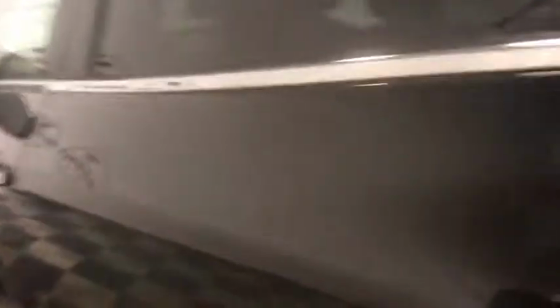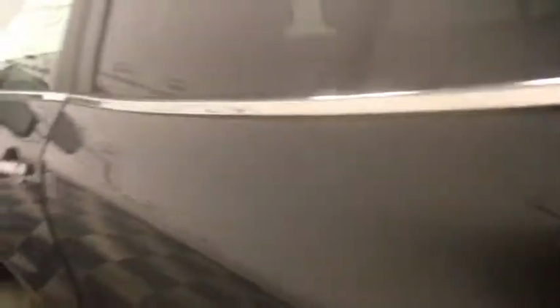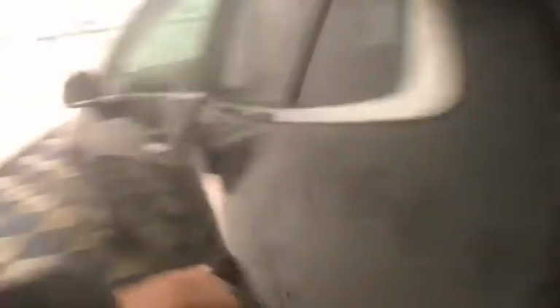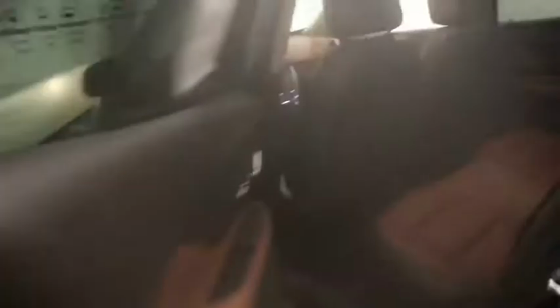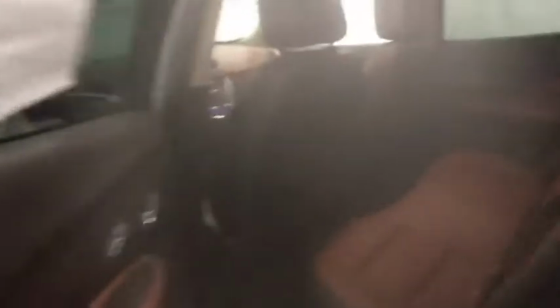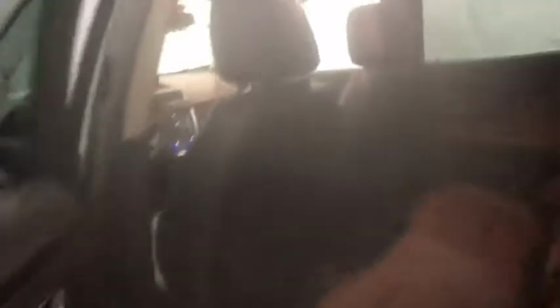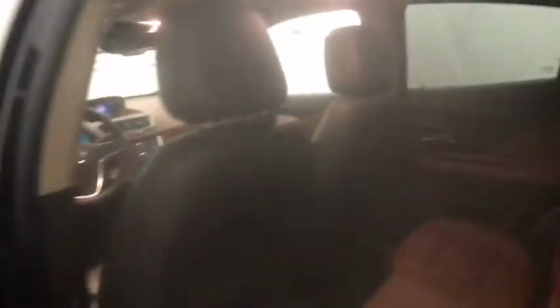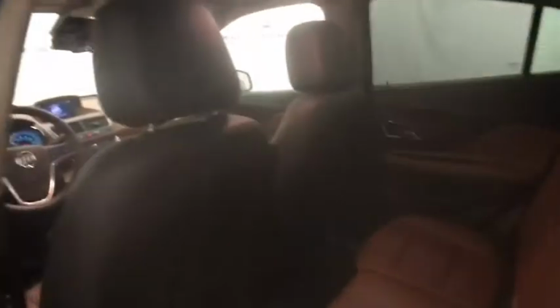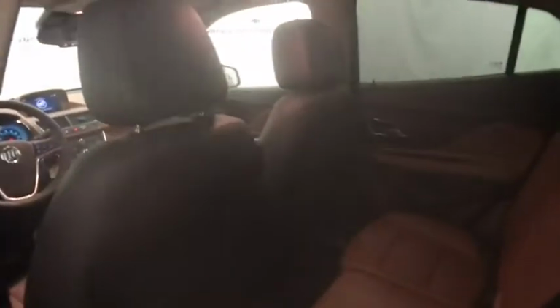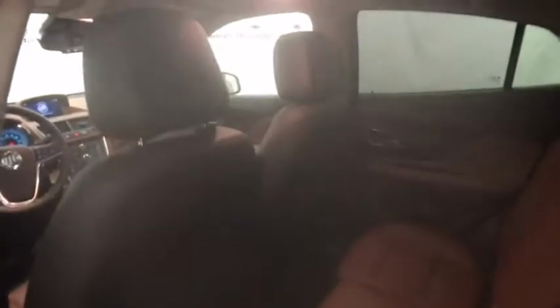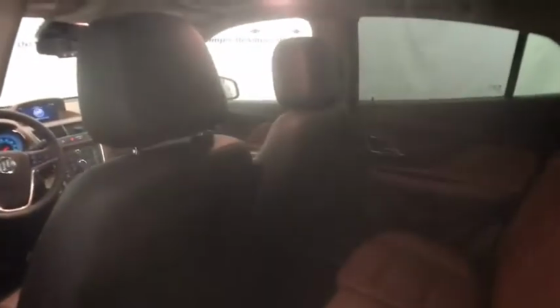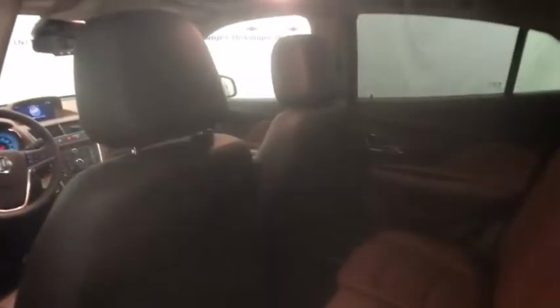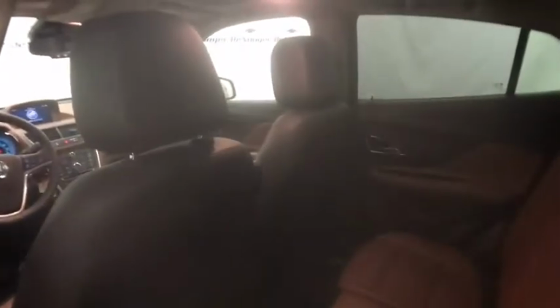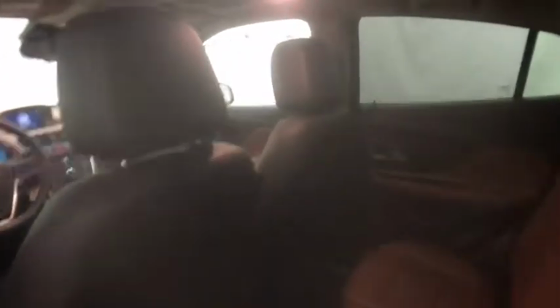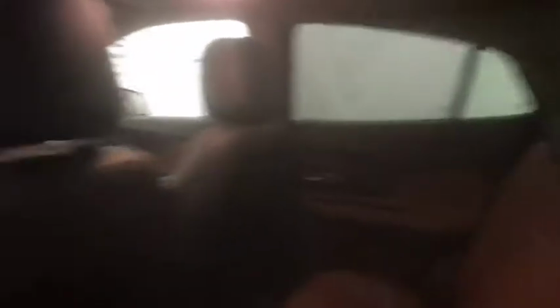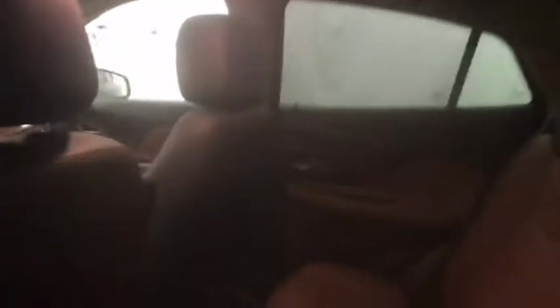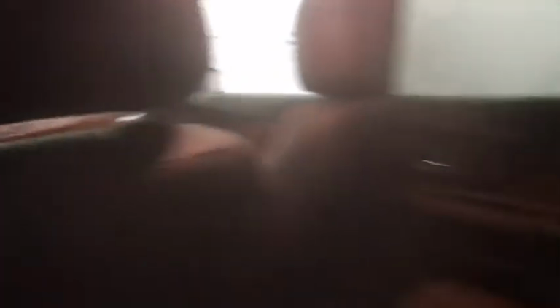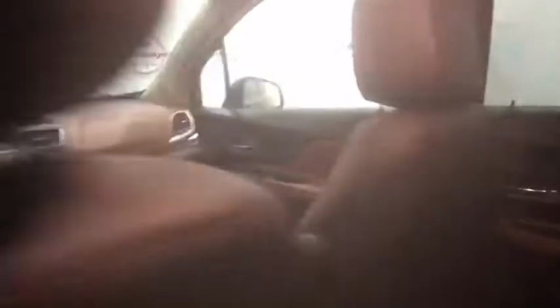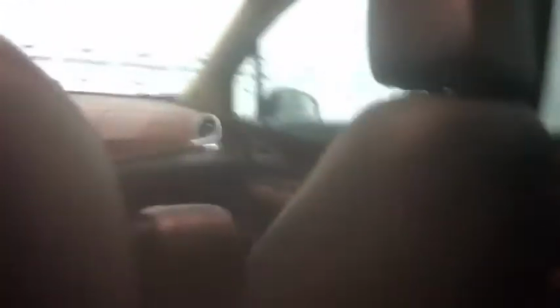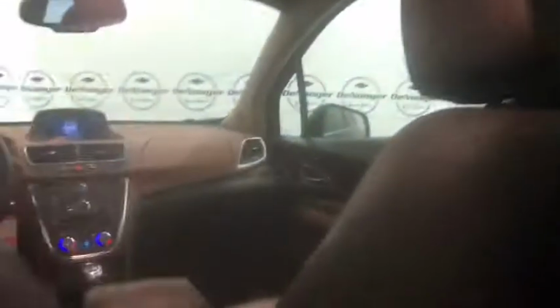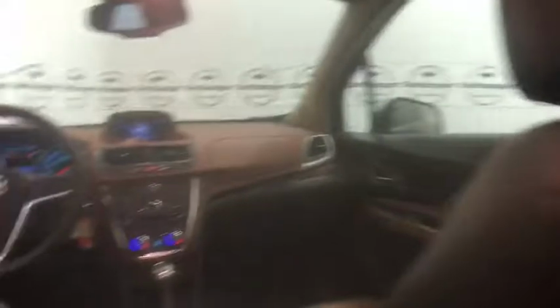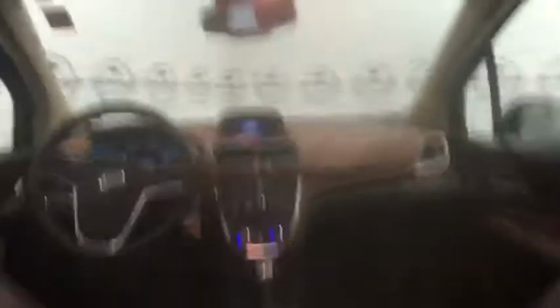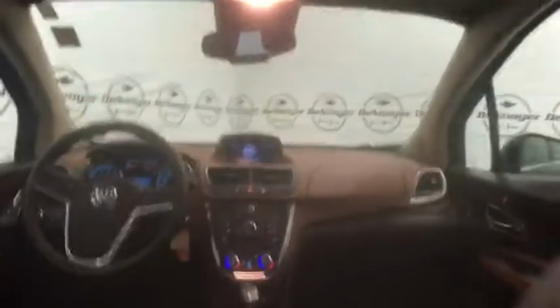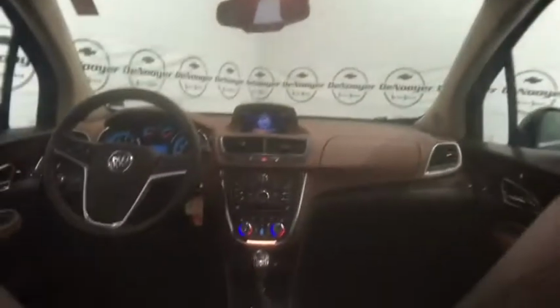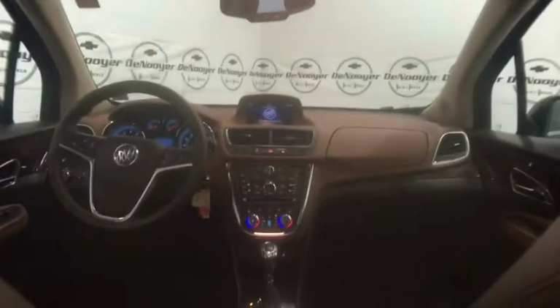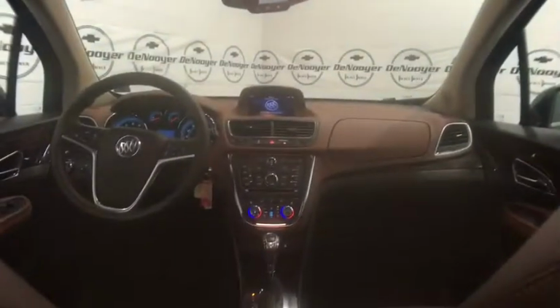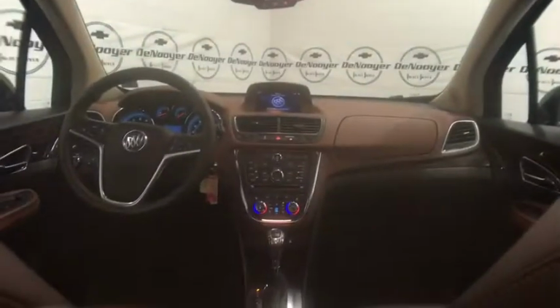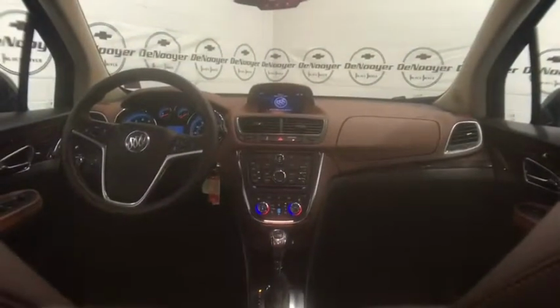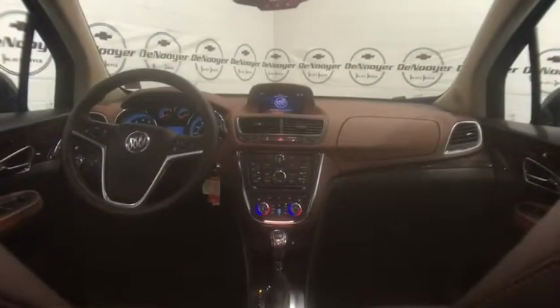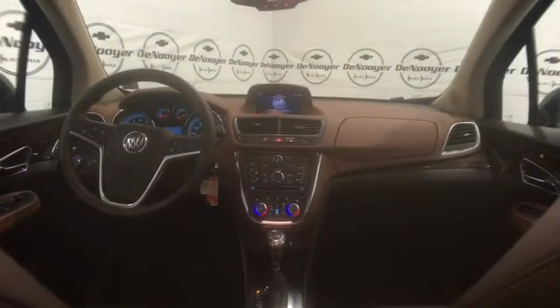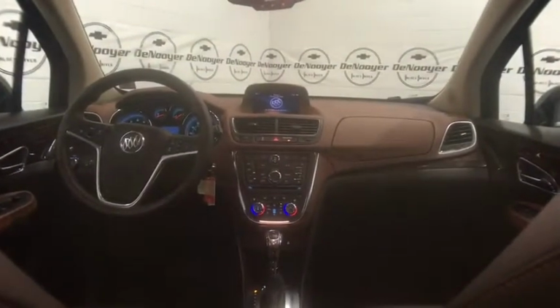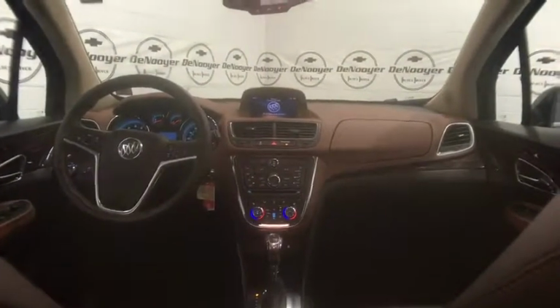Security system, rear window defroster, power windows, heated front seats, heated steering wheel, trip computer, heated front driver and passenger seats, compass.